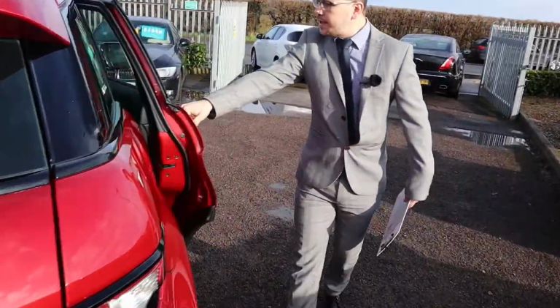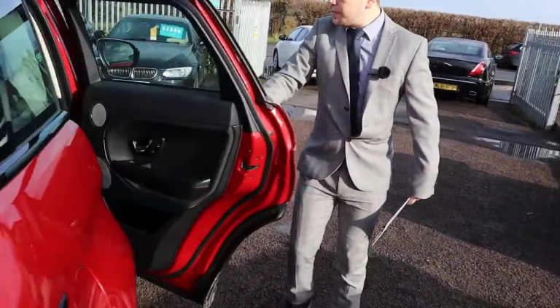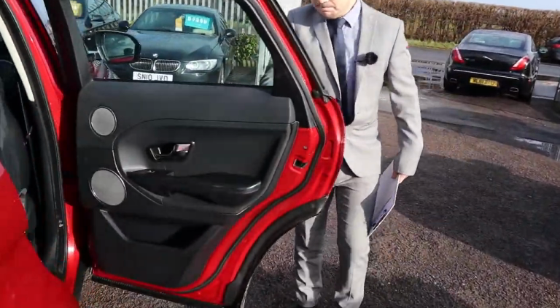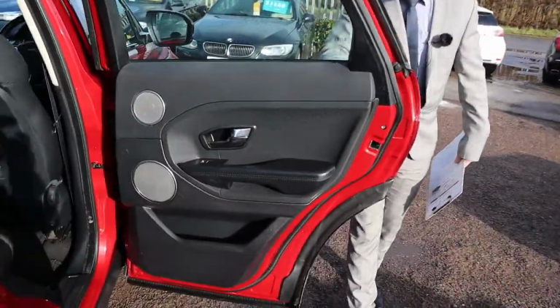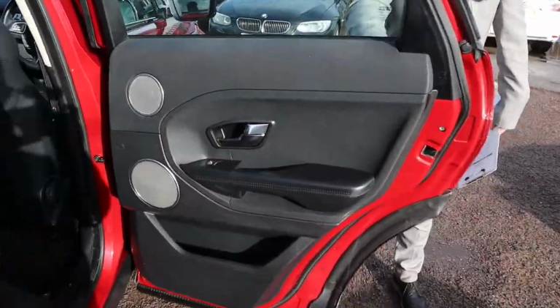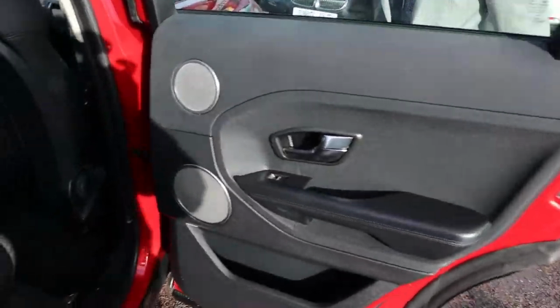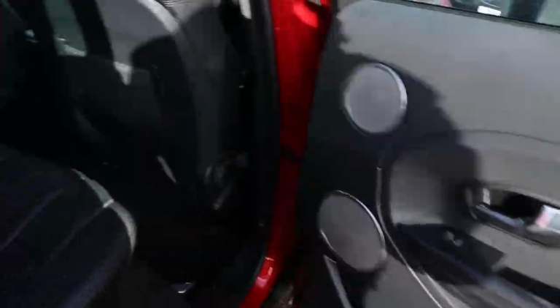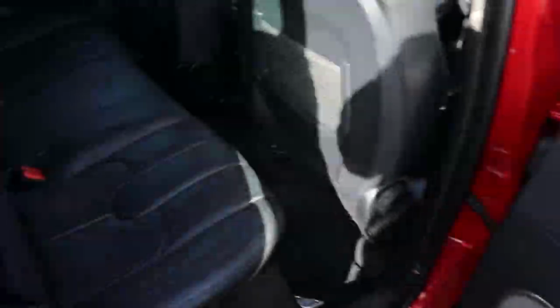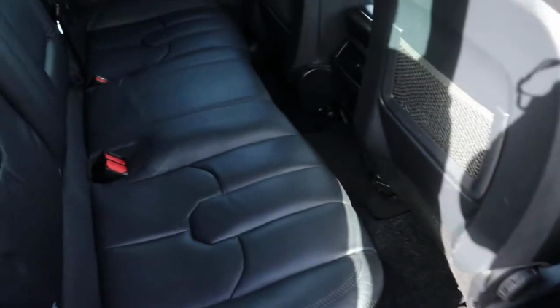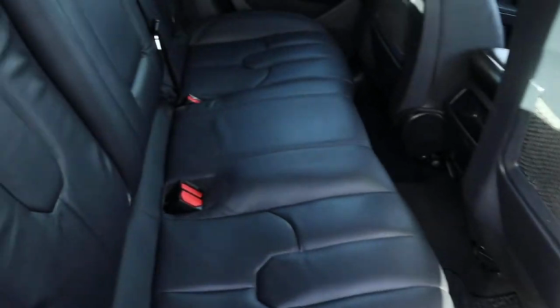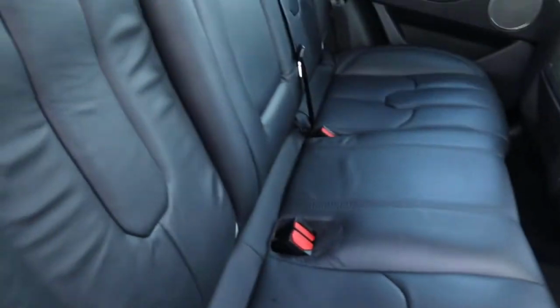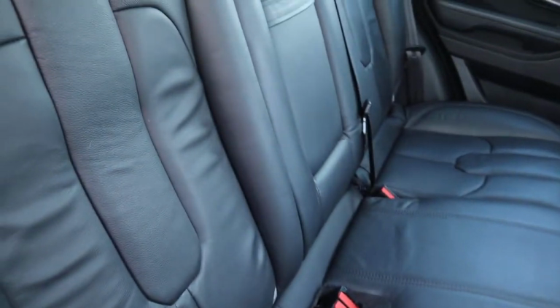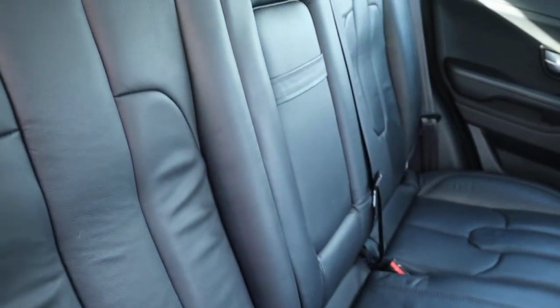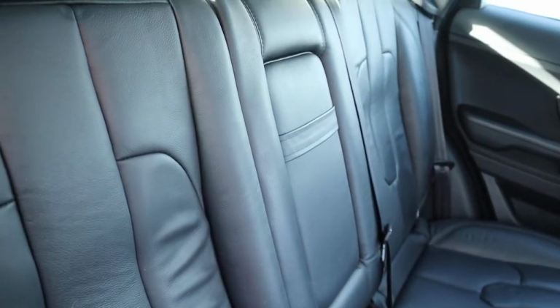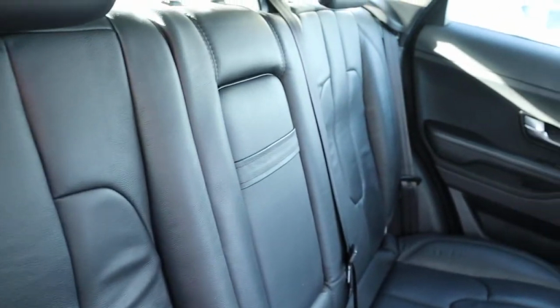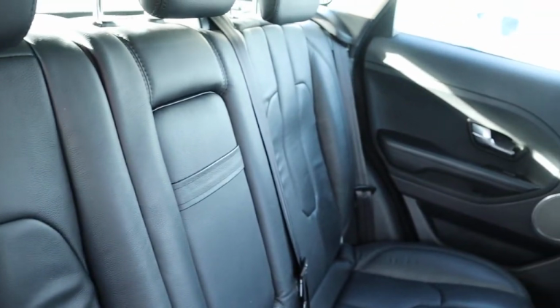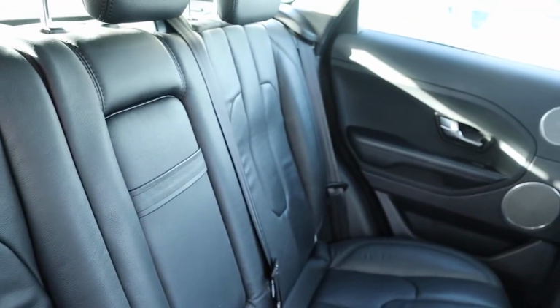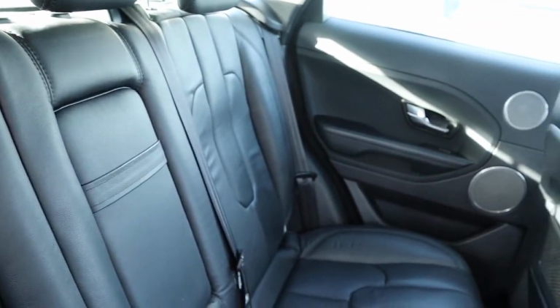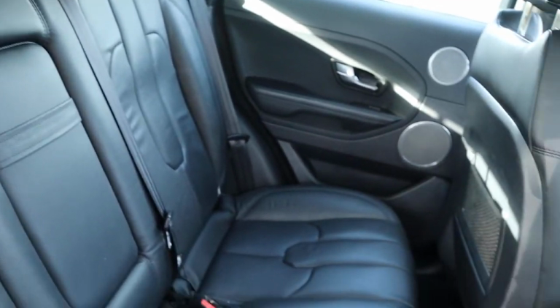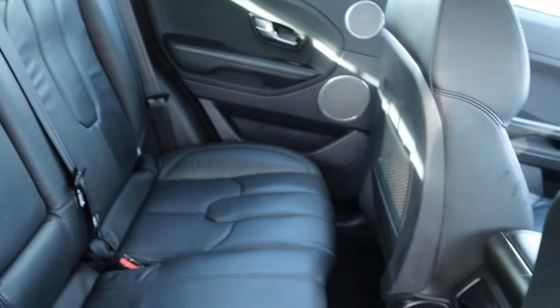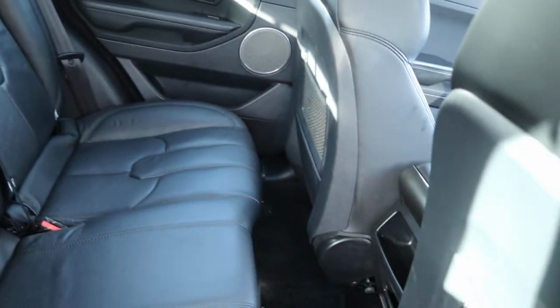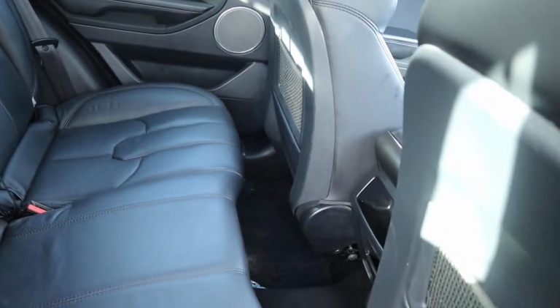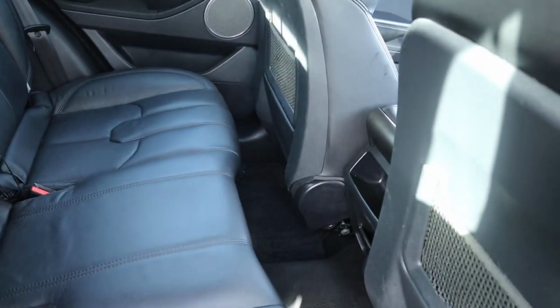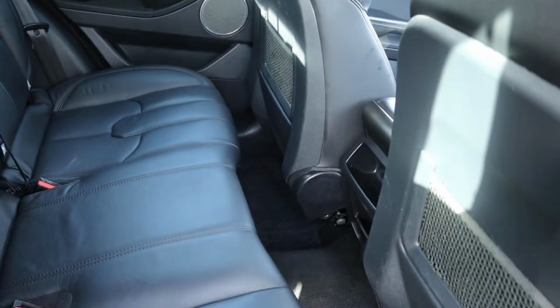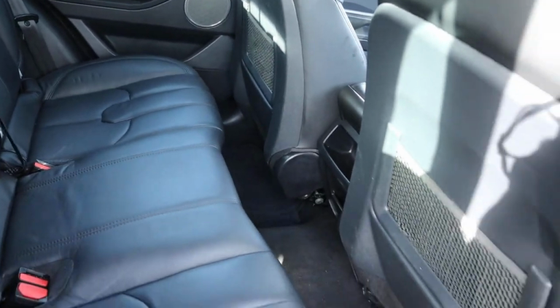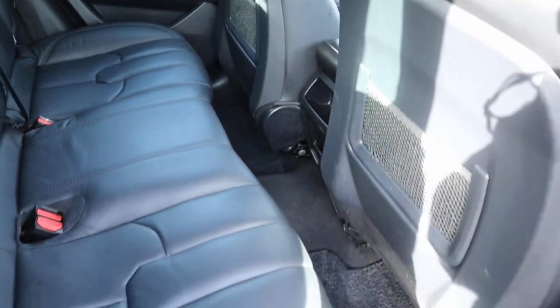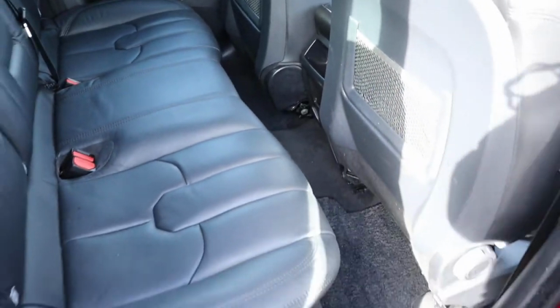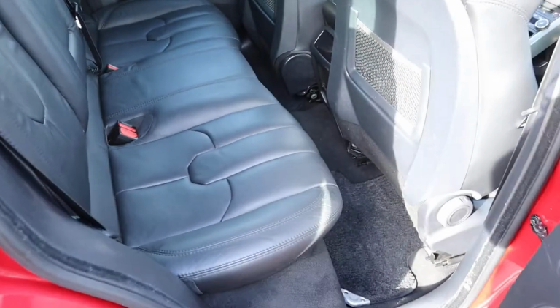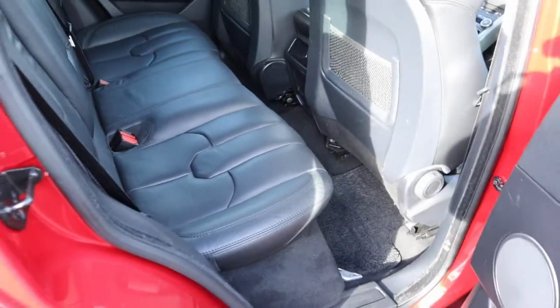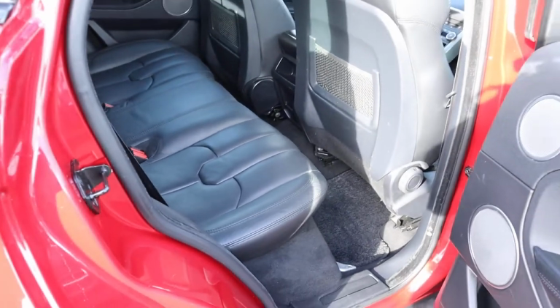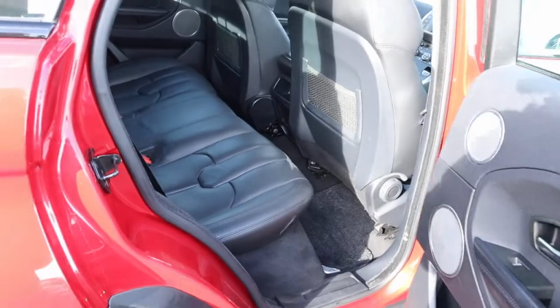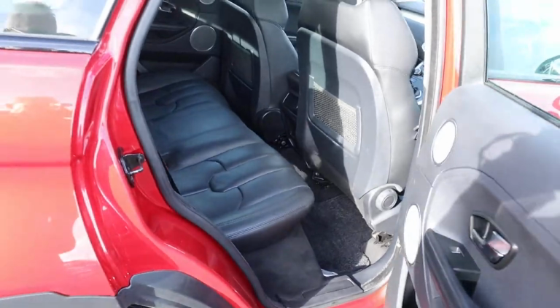Inside the back, you've got your soft black leather interior, complete with isofix and a centre armrest. It's in amazing condition — it smells fantastic as well. It really is in lovely condition.